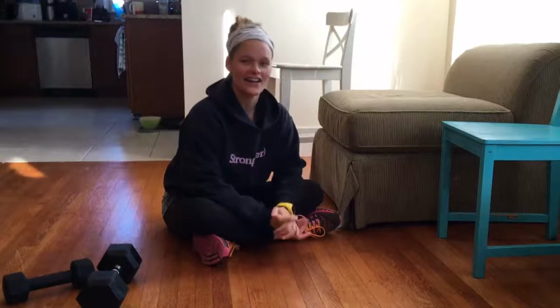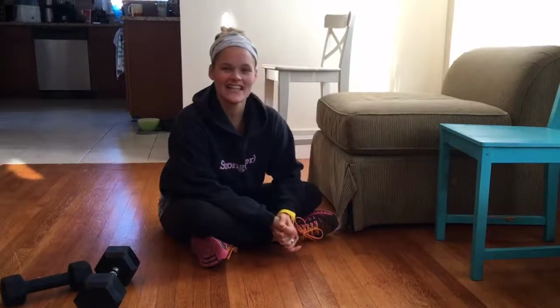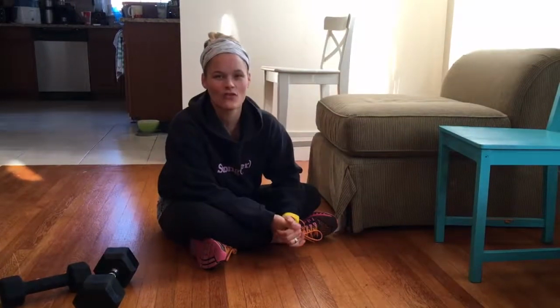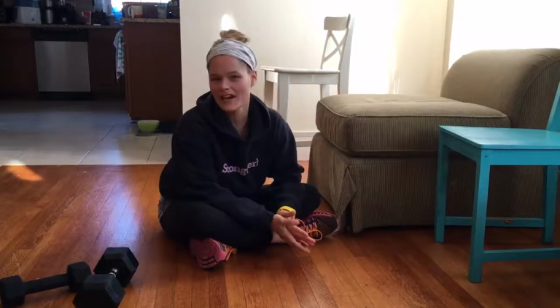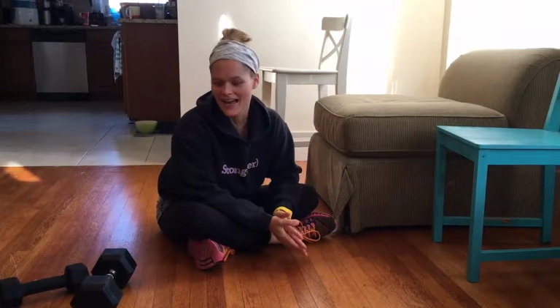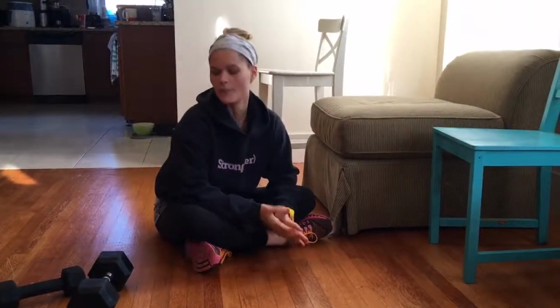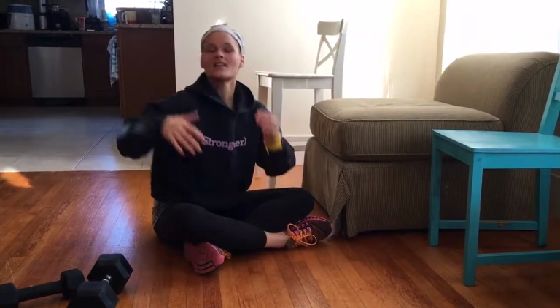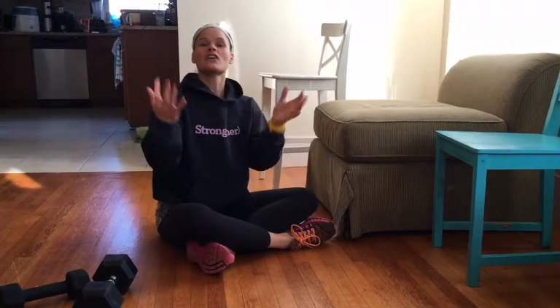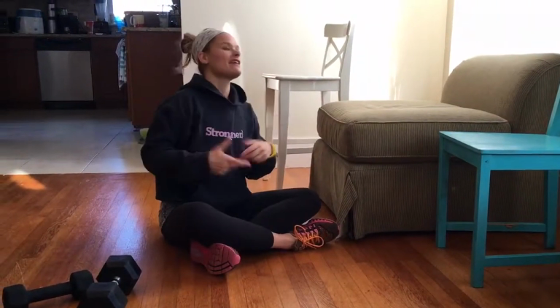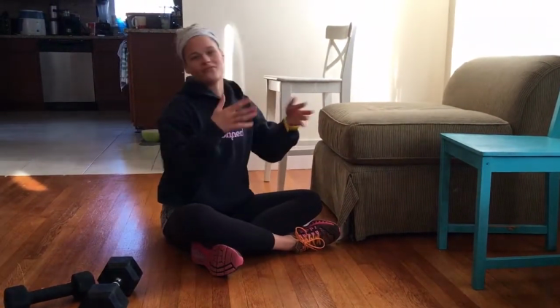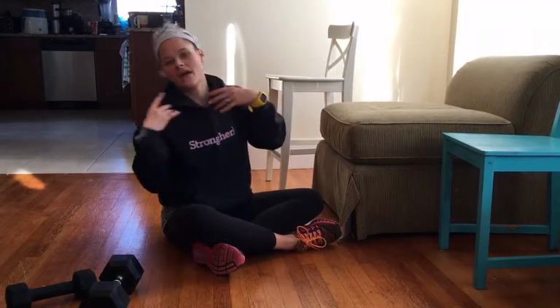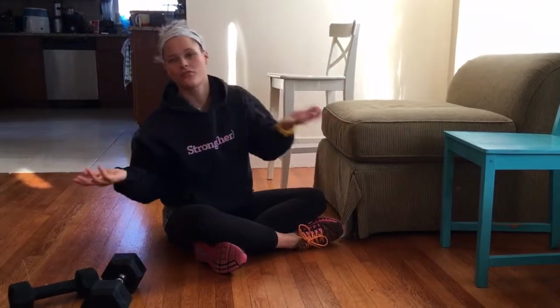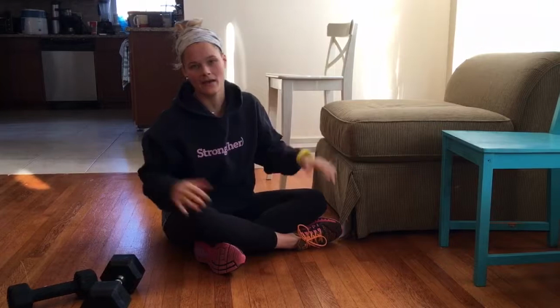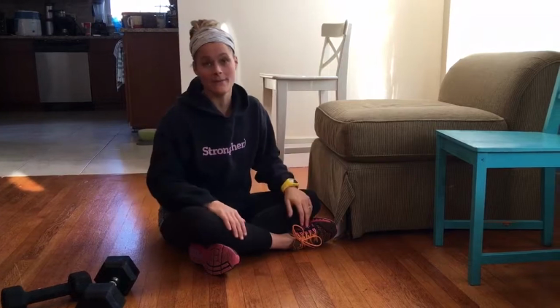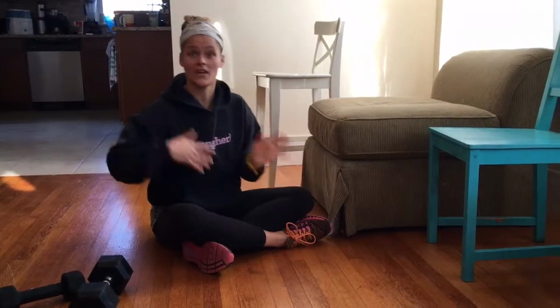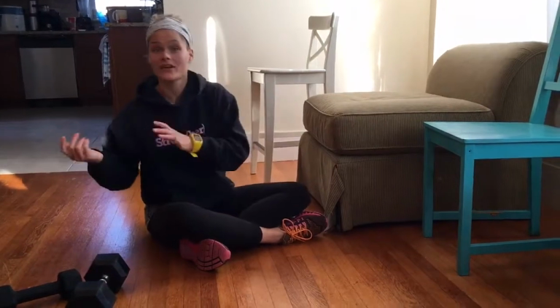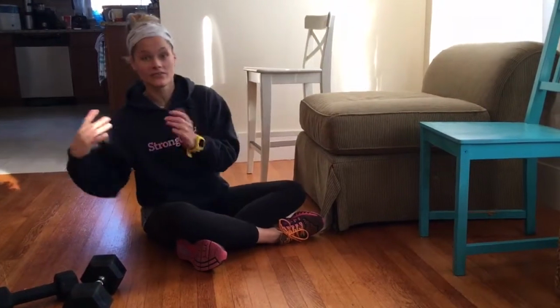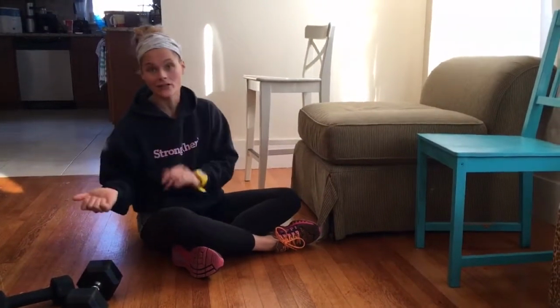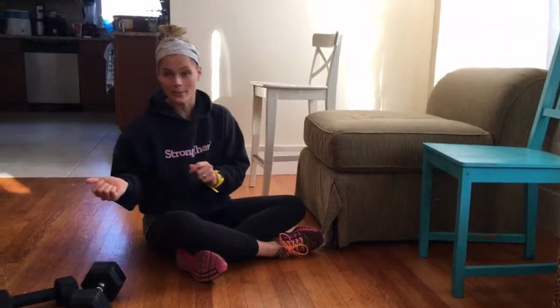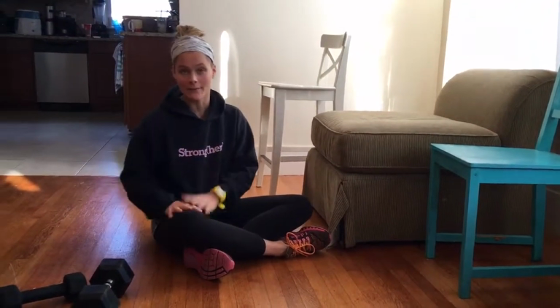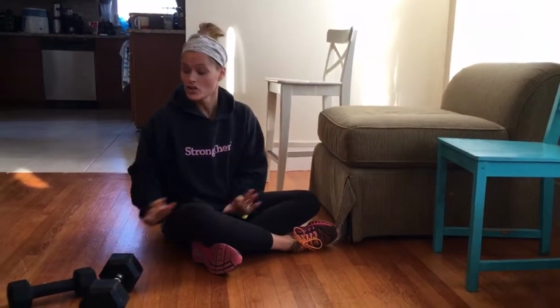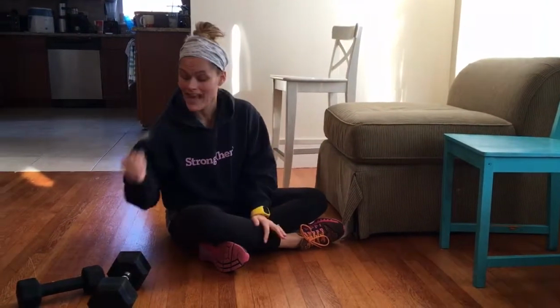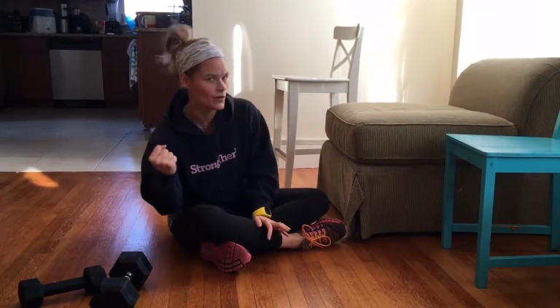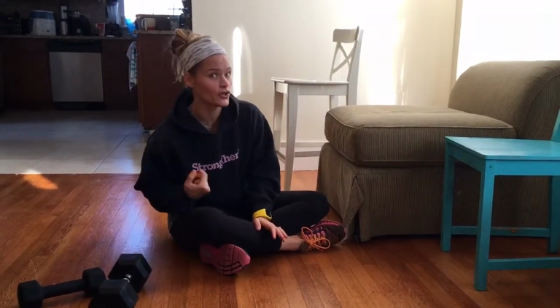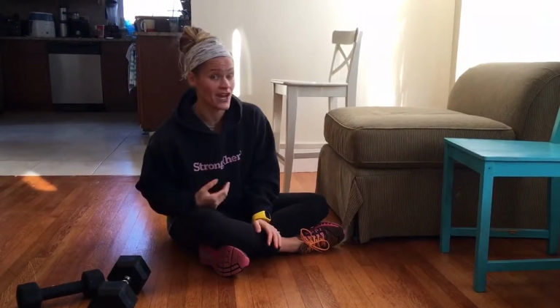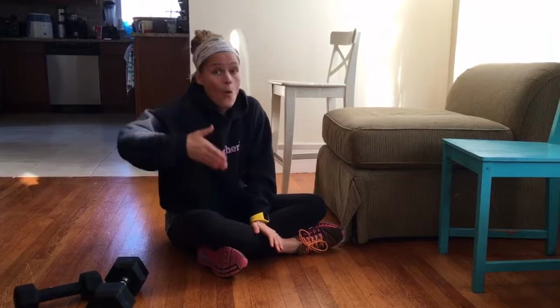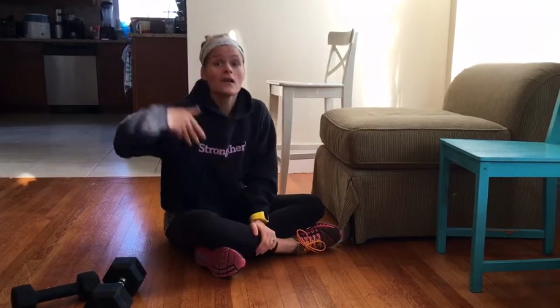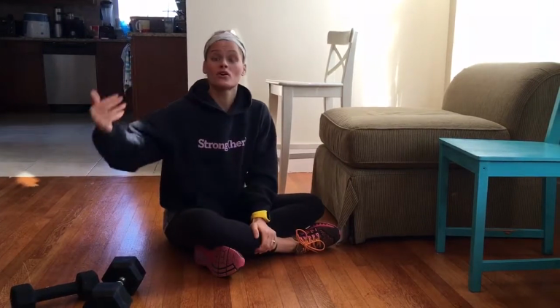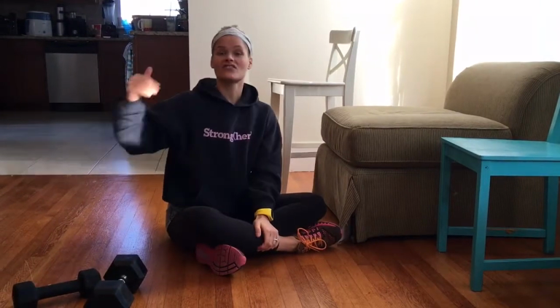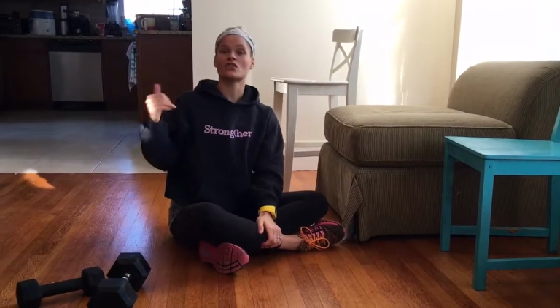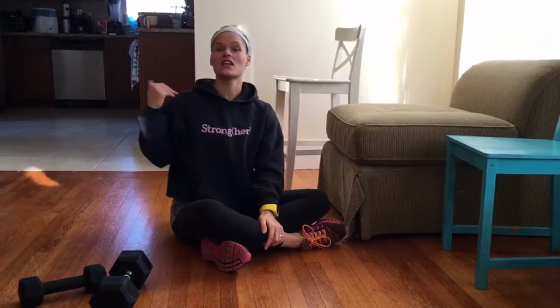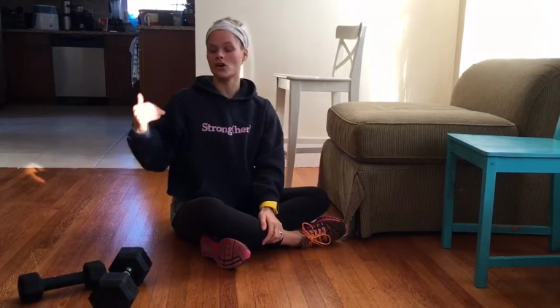All right, fitness hacks for working out at home. Say you have a 10-pound, a 5-pound, and a 3-pound dumbbell. You get yourselves a 15- or 20-pound dumbbell. You can actually work on your grip strength while progressively increasing the load.